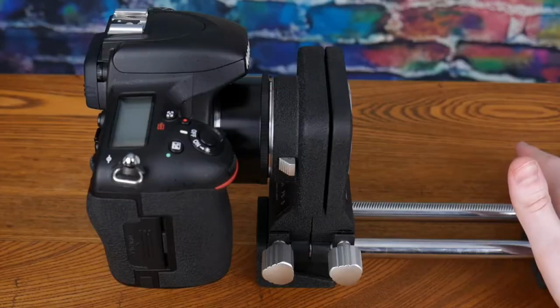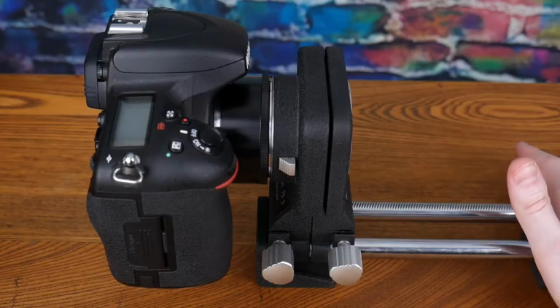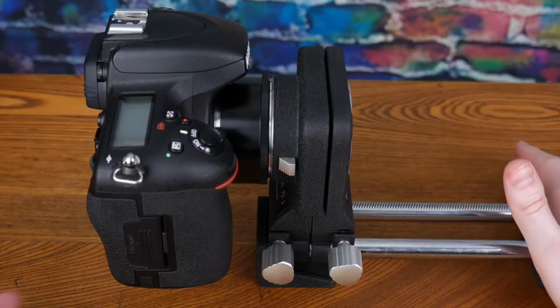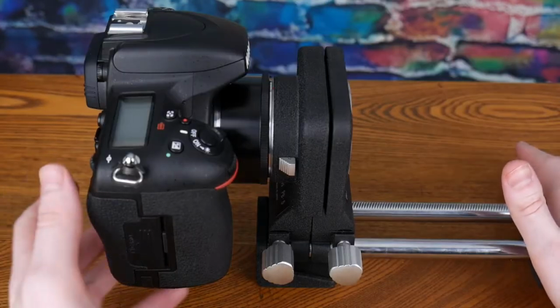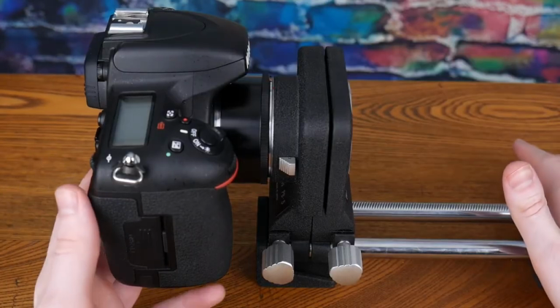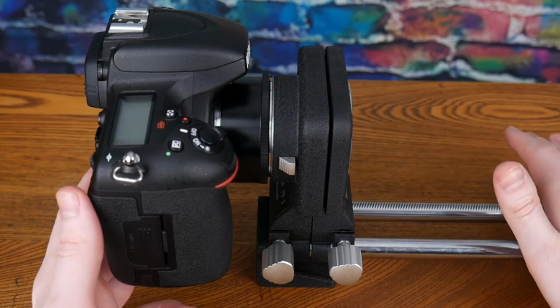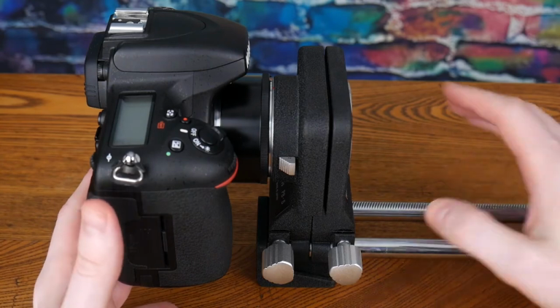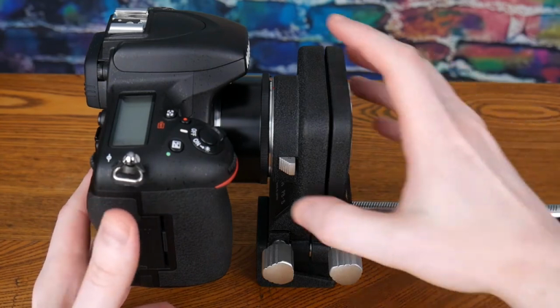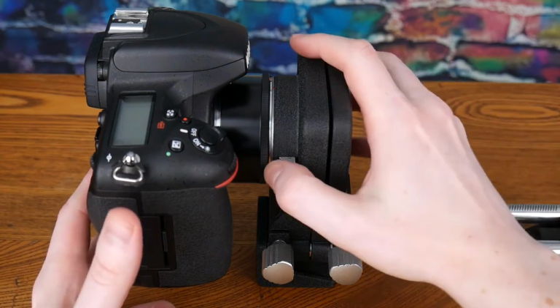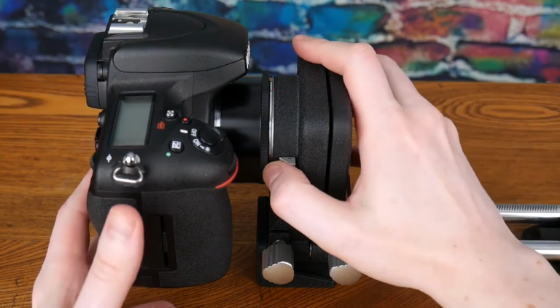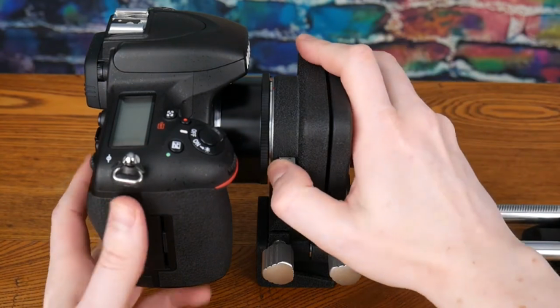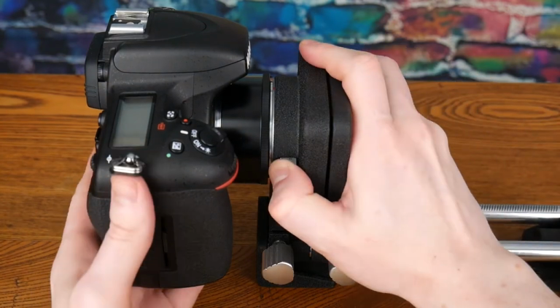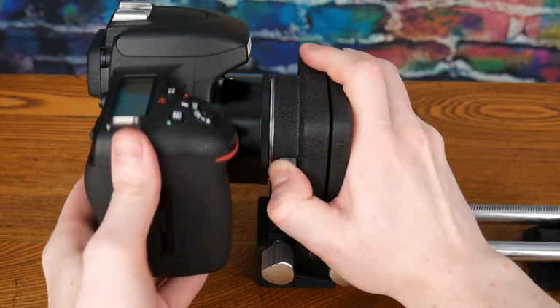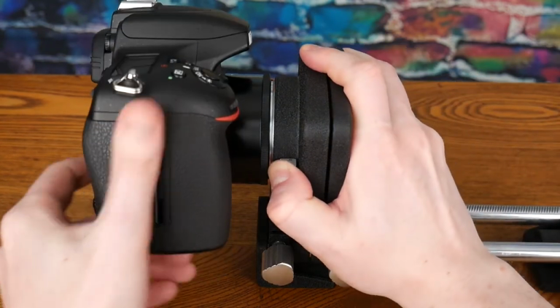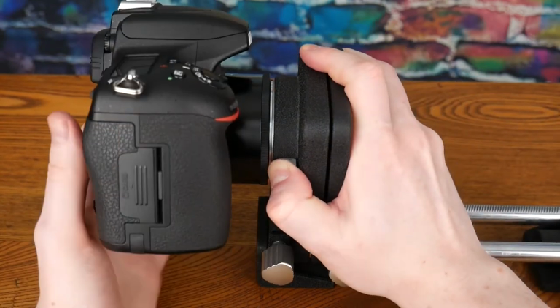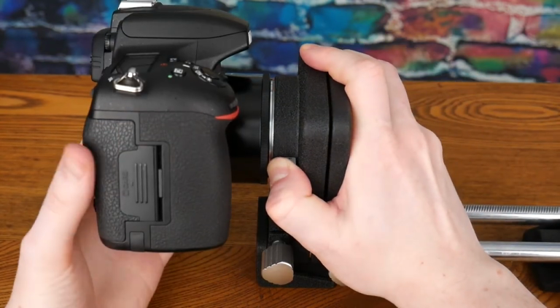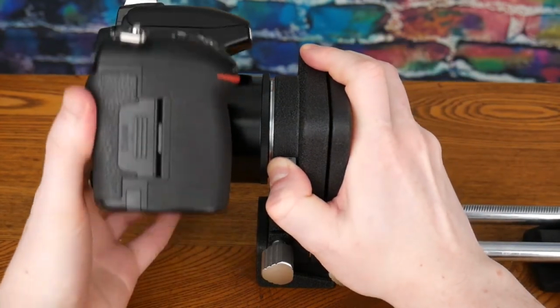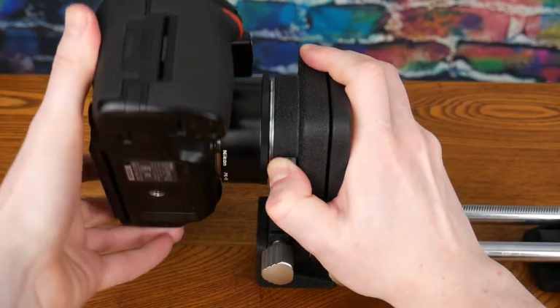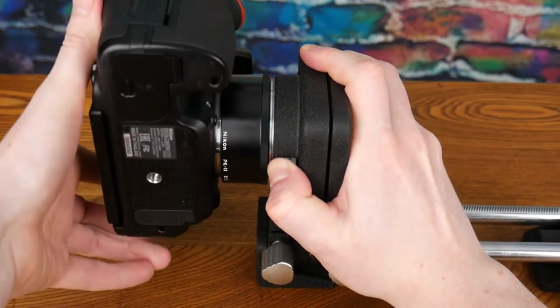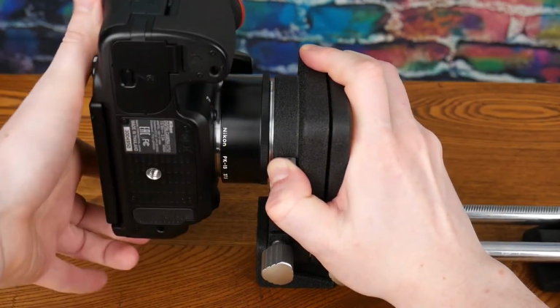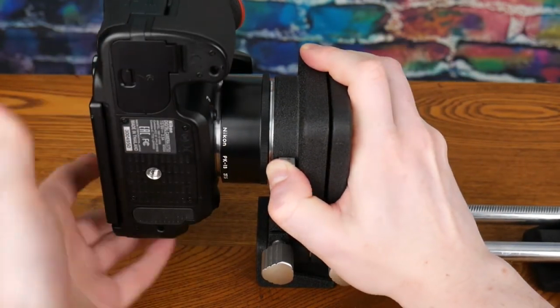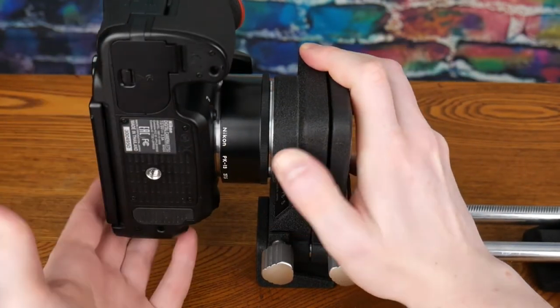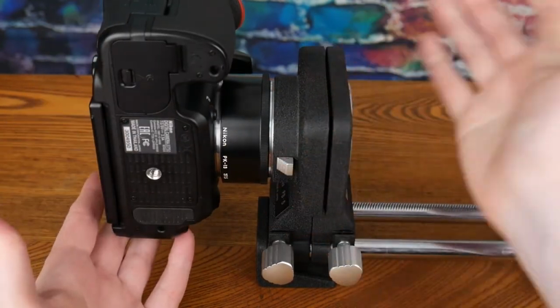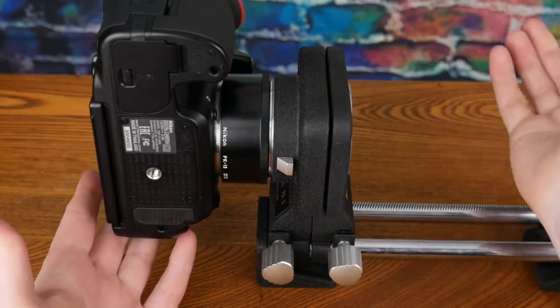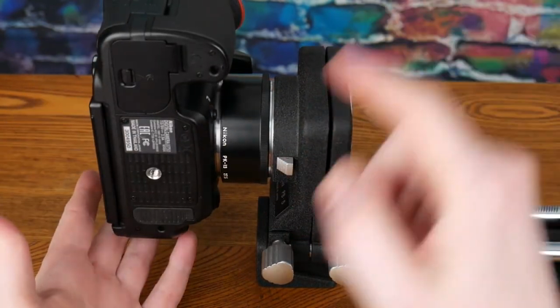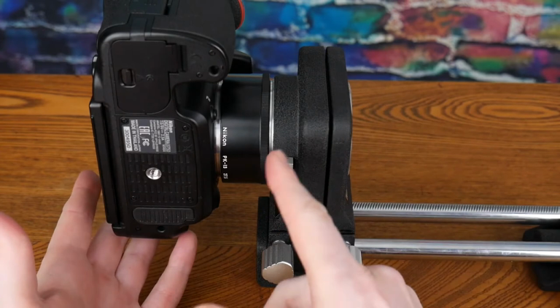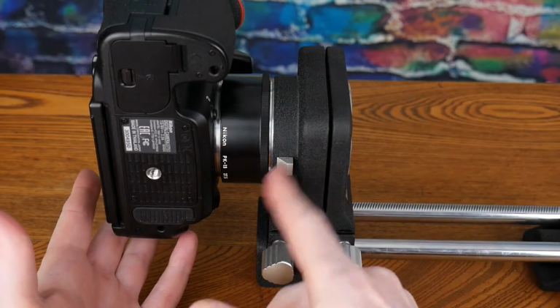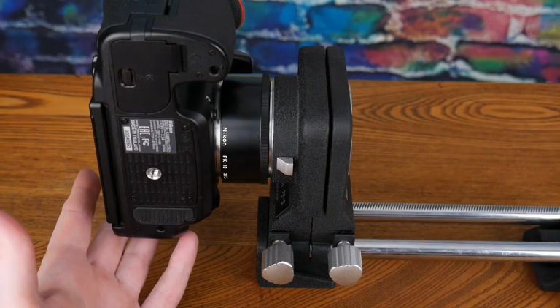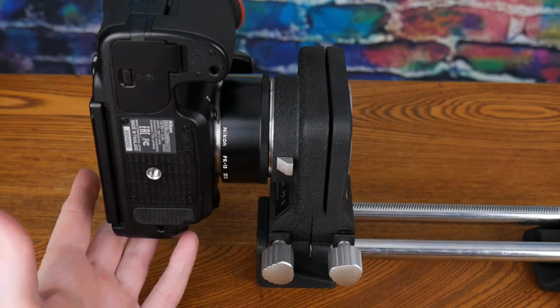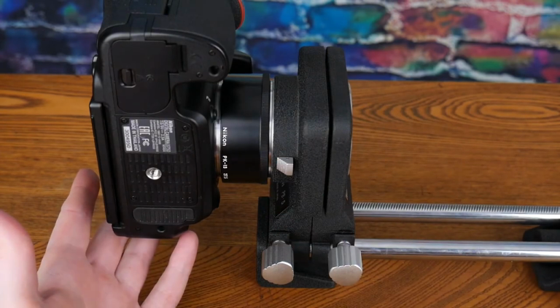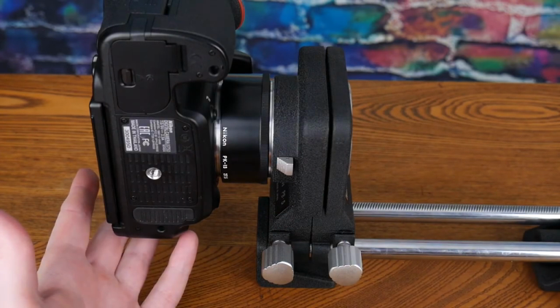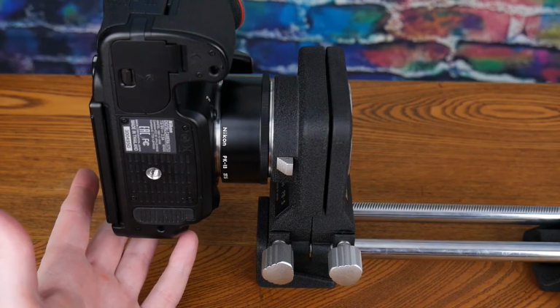There is one nice feature that this bellows has, and that is the ability to rotate the orientation of the camera using this little lever right there.